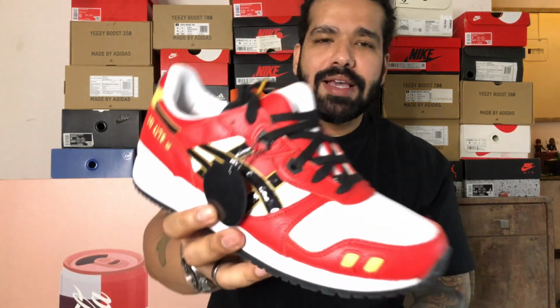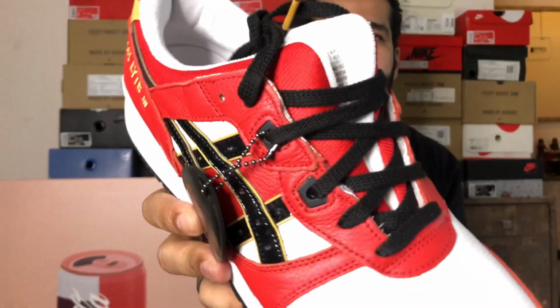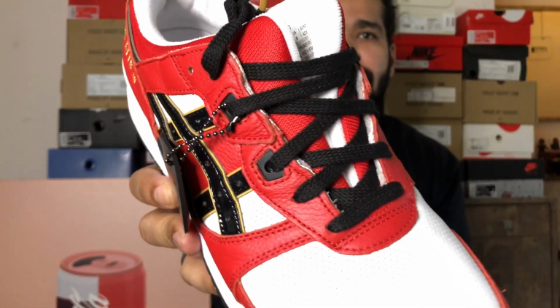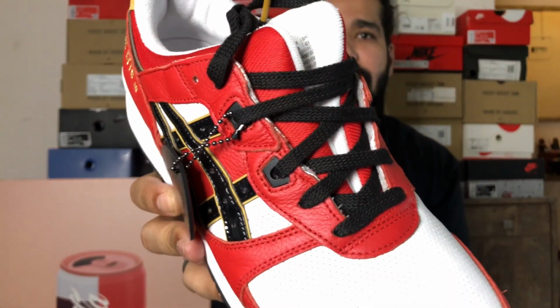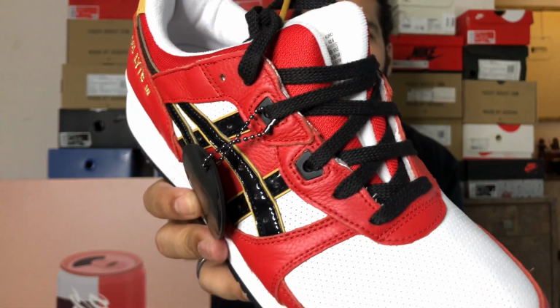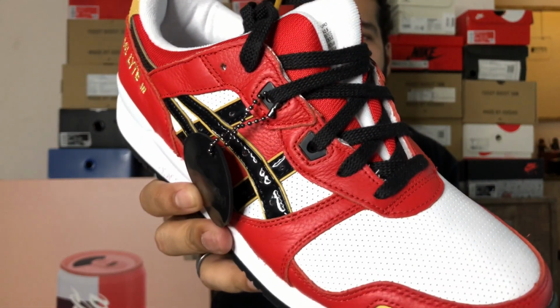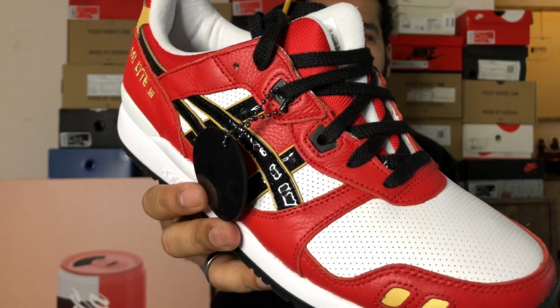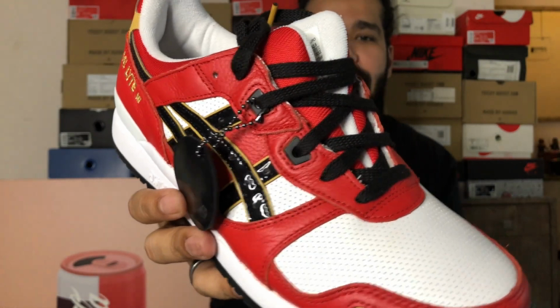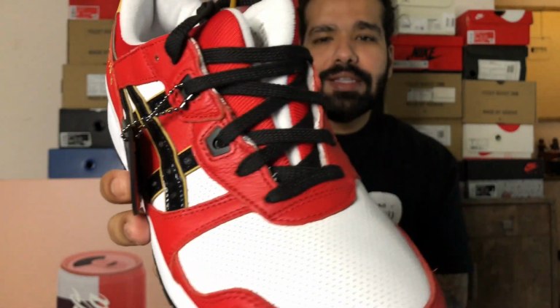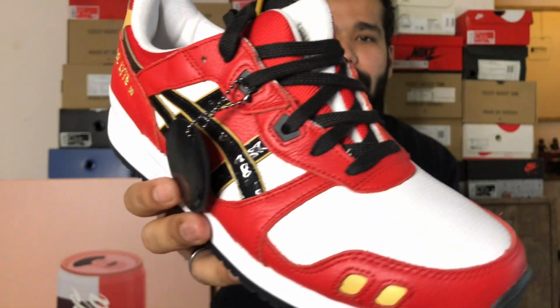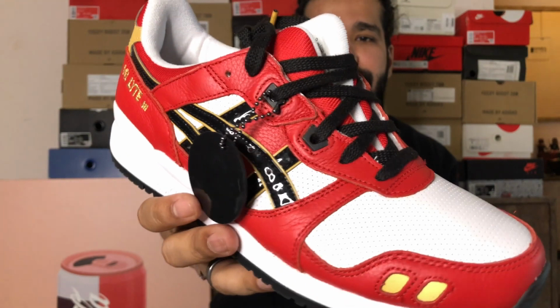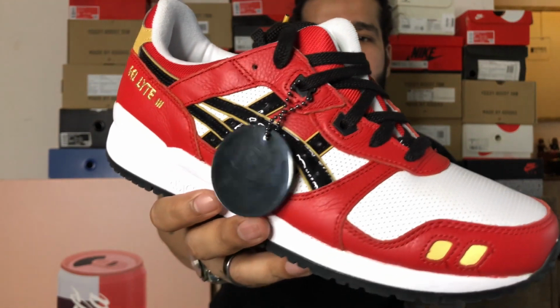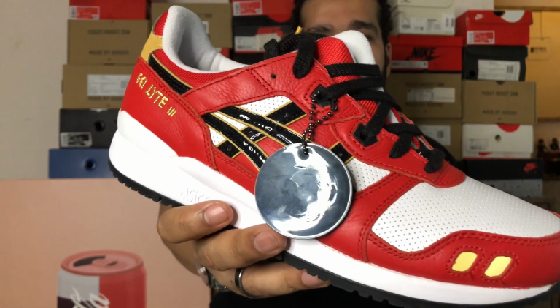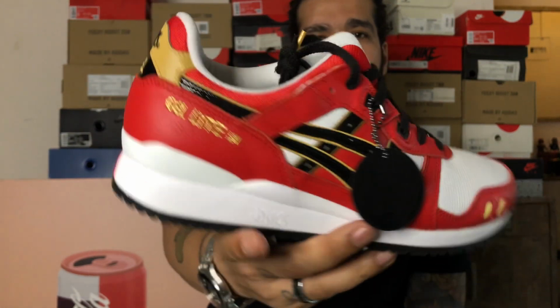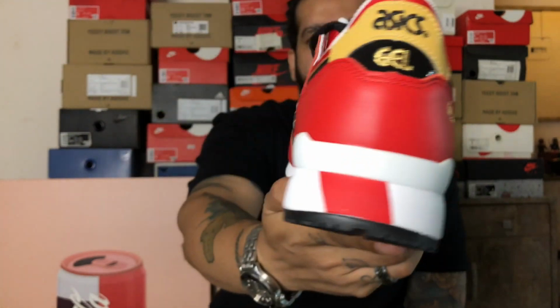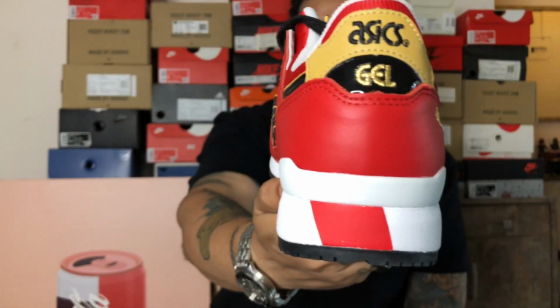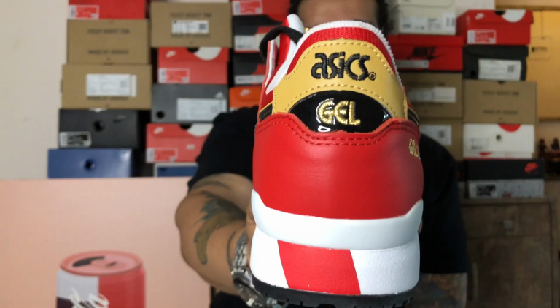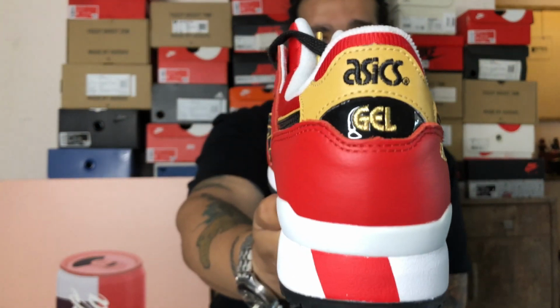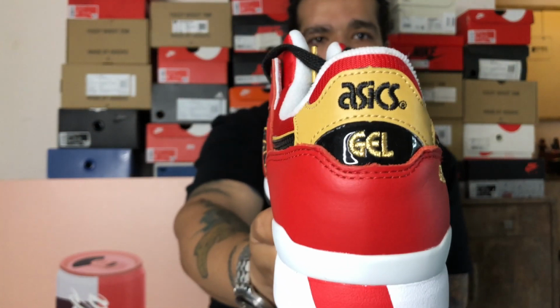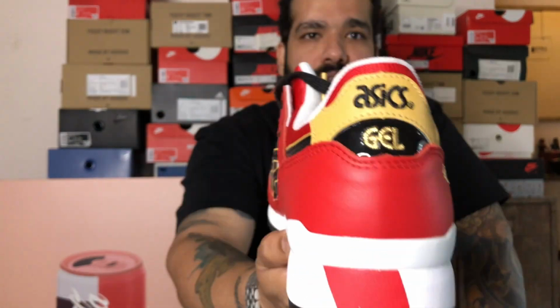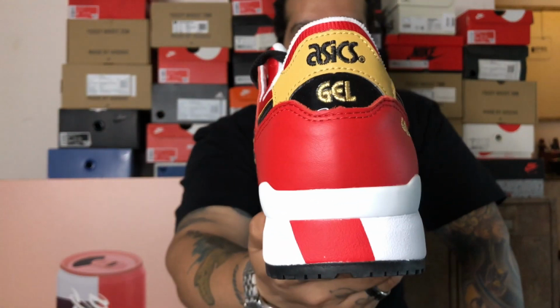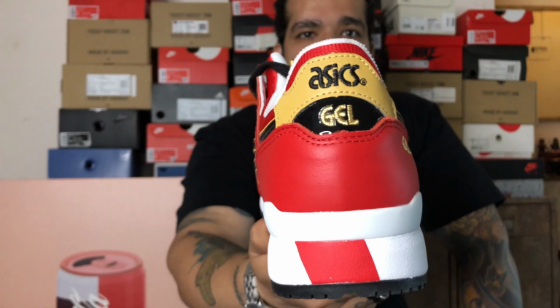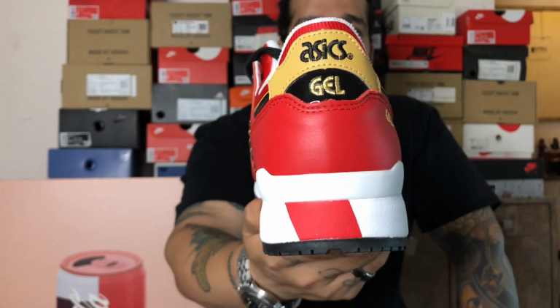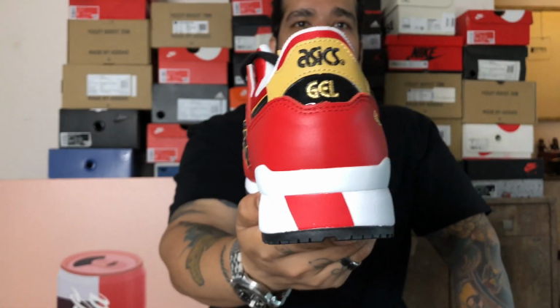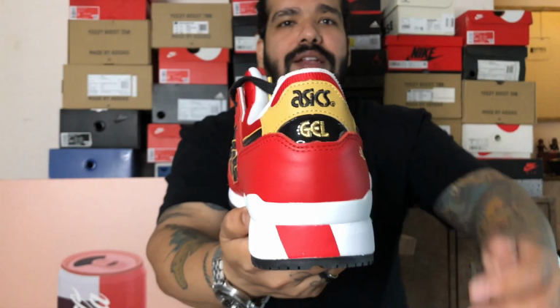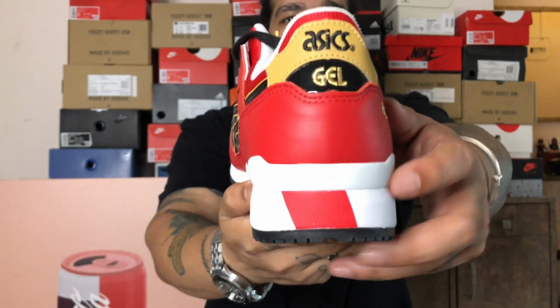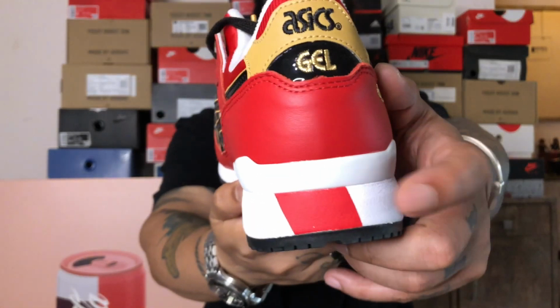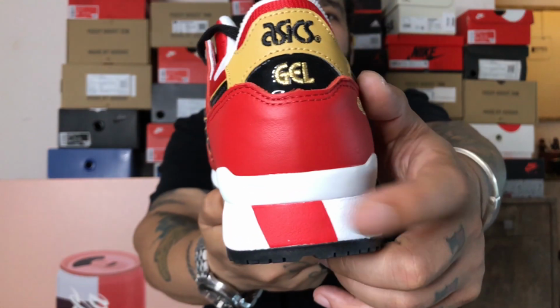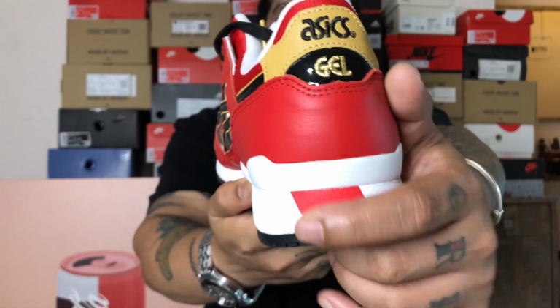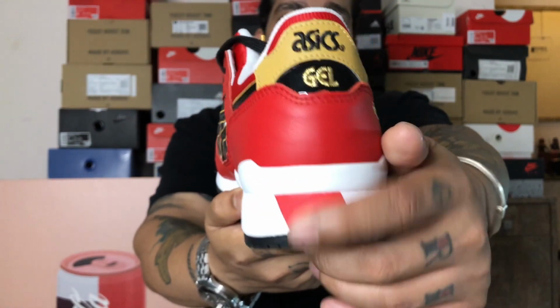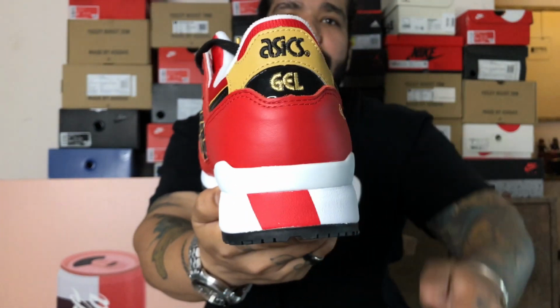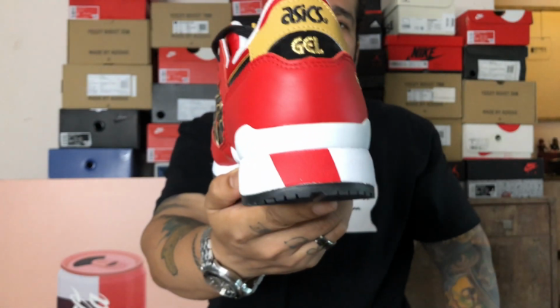You have a nice flat black lace, and this red and white is done well with some golden detailing right there. In the back, you can see 'ASICS' and 'GEL' done right there. An interesting detail I thought was this red stripe on the heel.